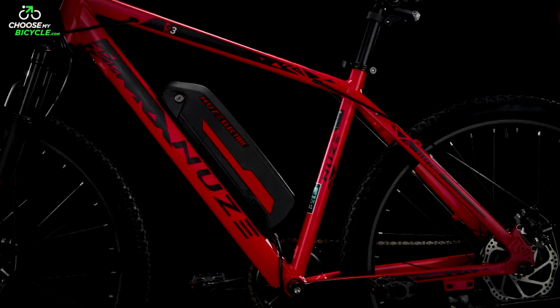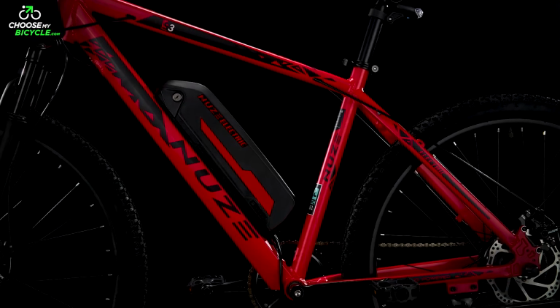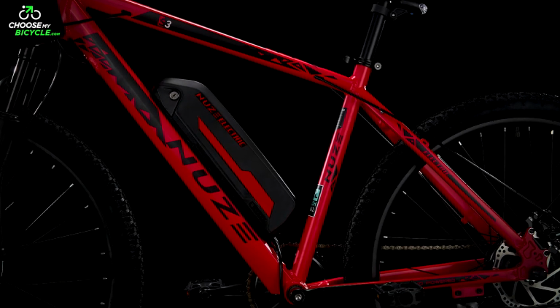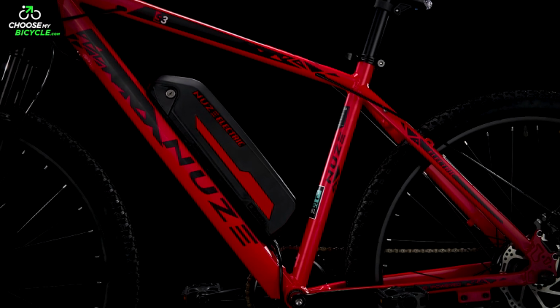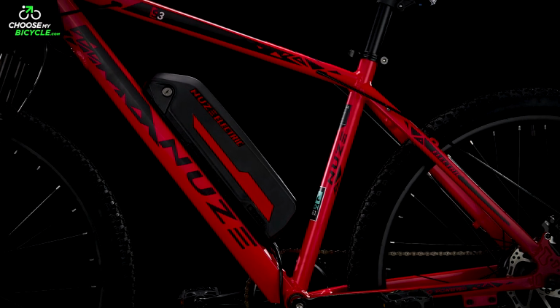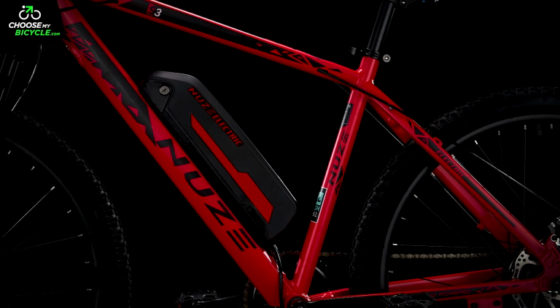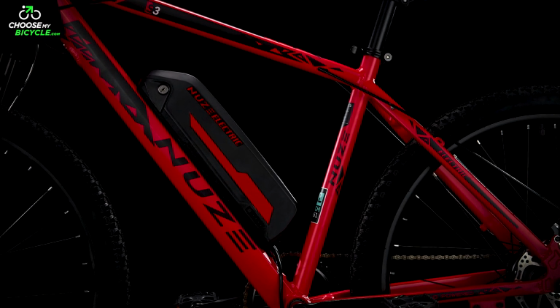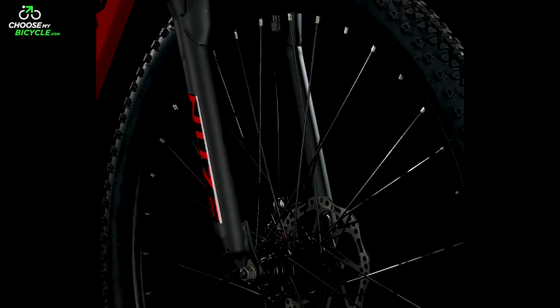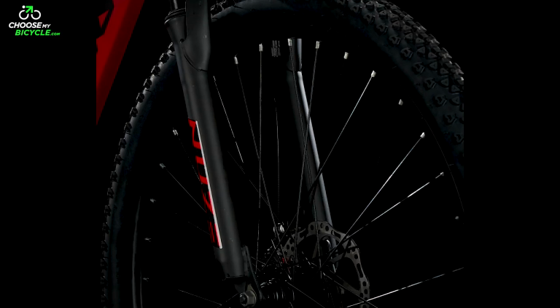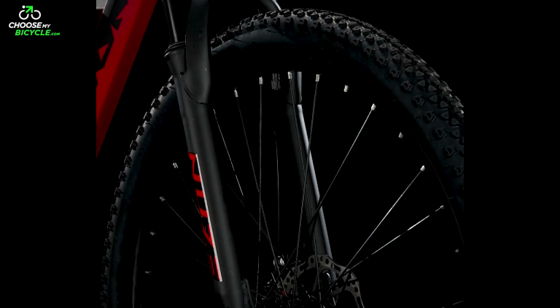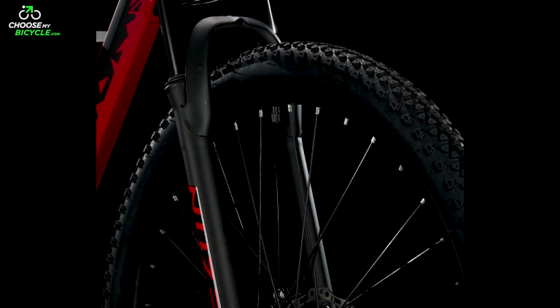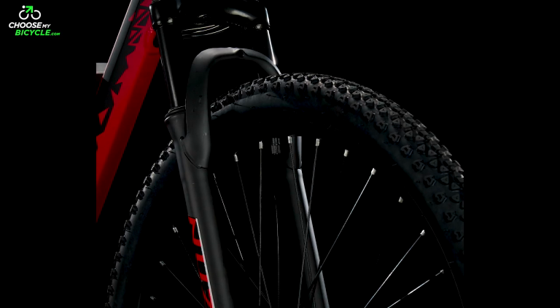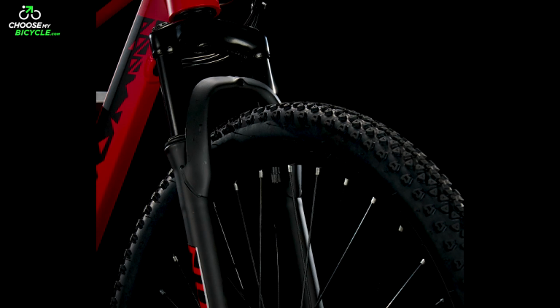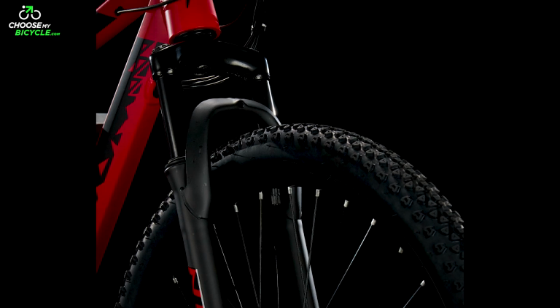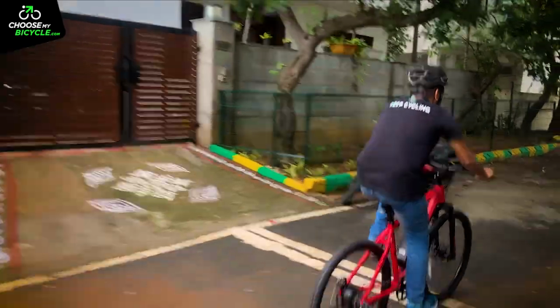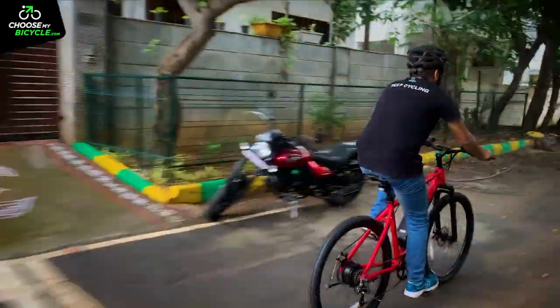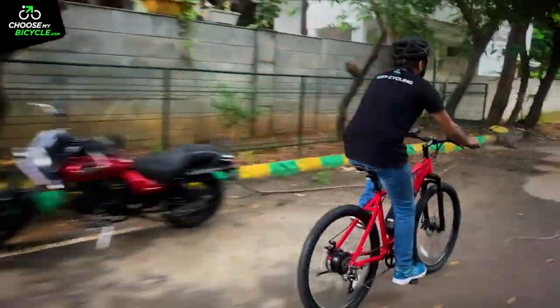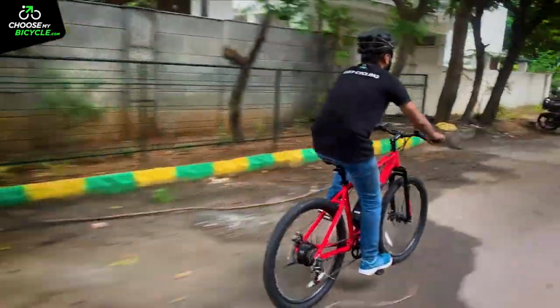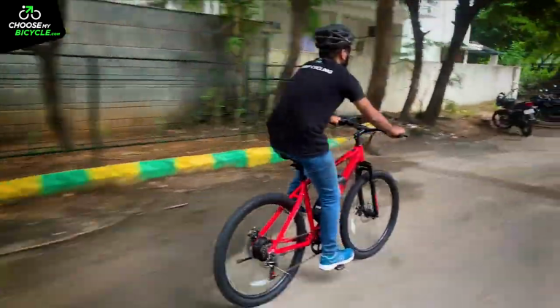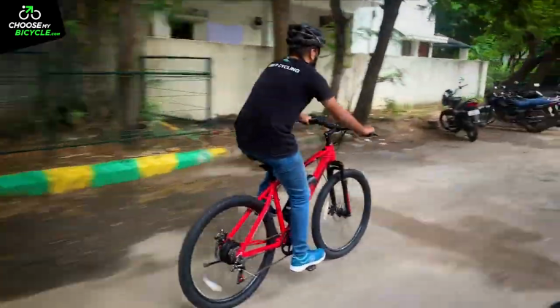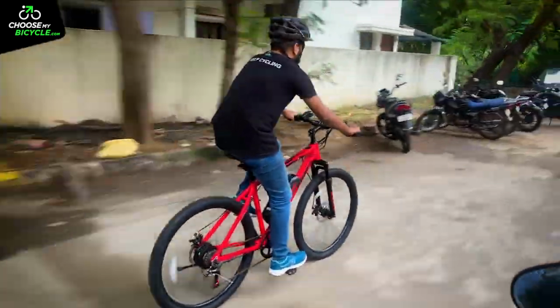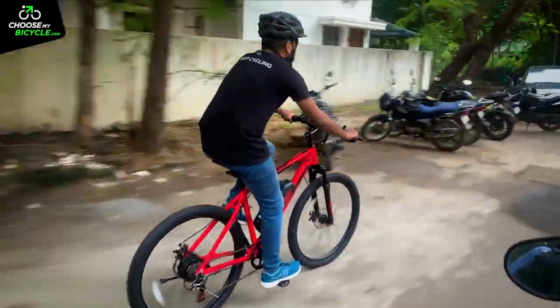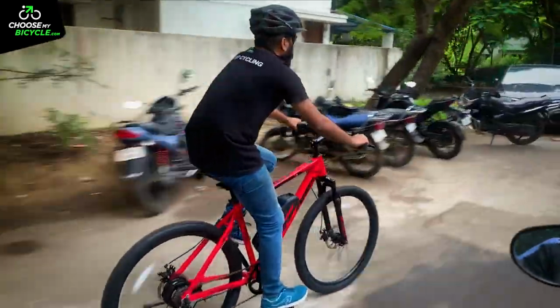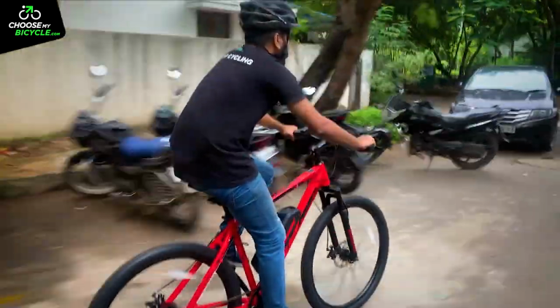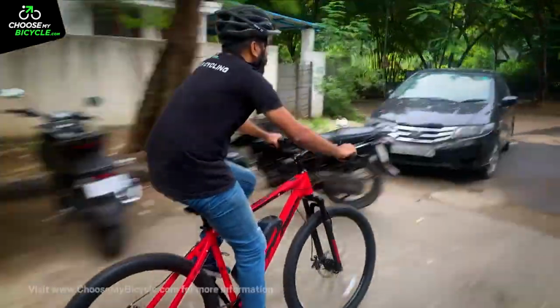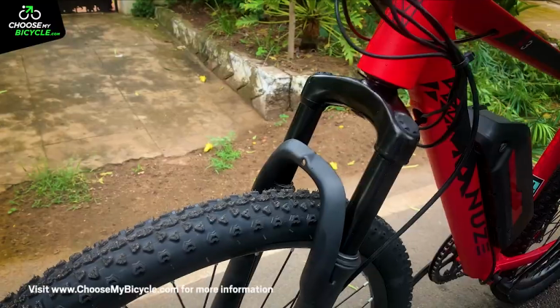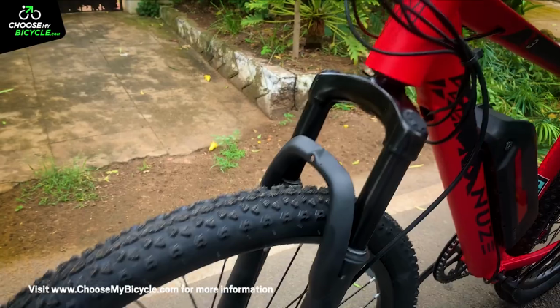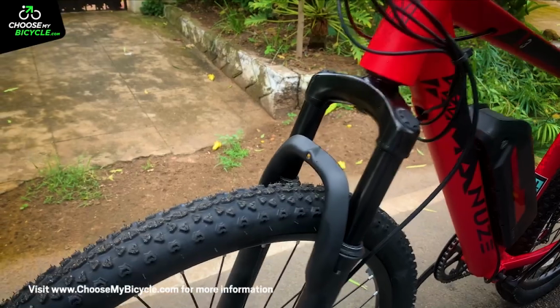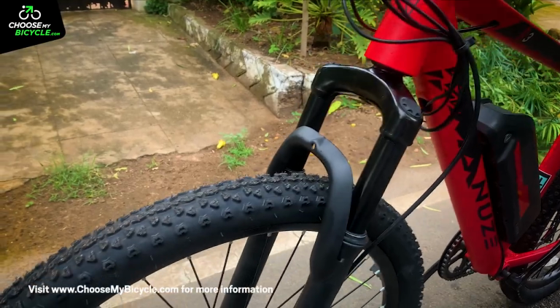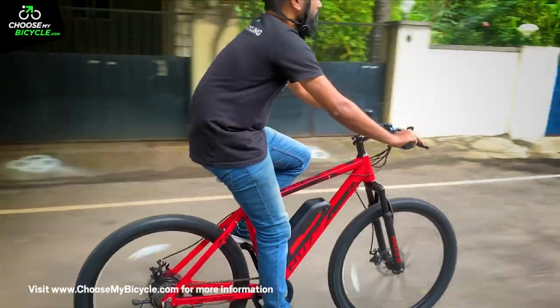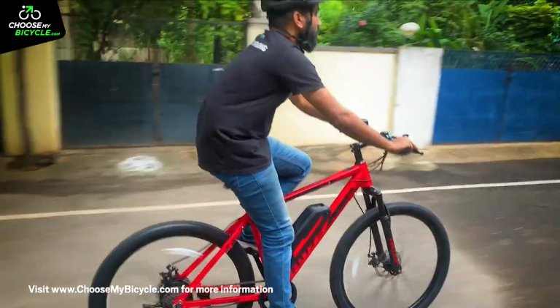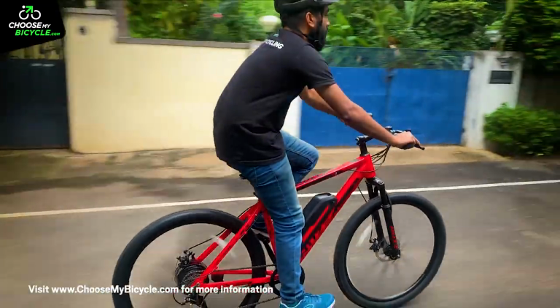This is a hardtail e-MTB, which means it comes with a front suspension fork. When riding through rough patches, the suspension travel was very evident and made the riding experience even more comfortable.